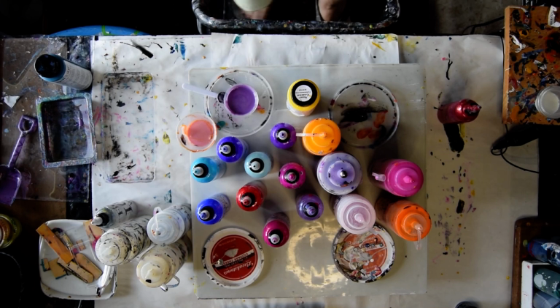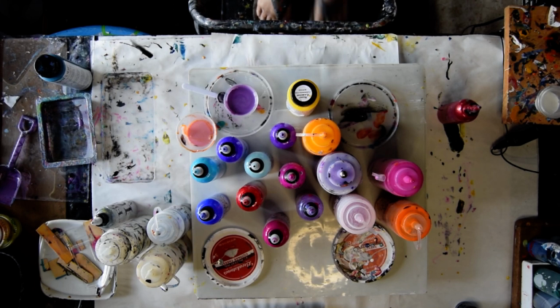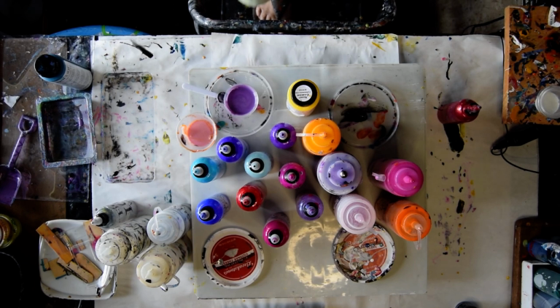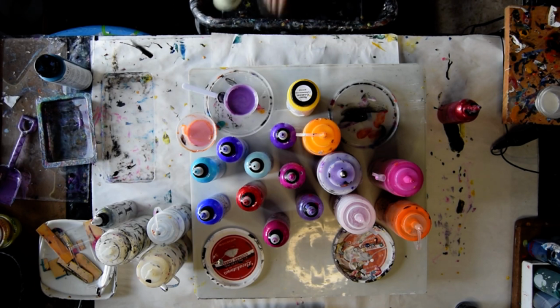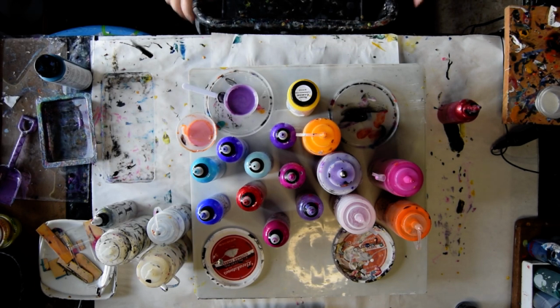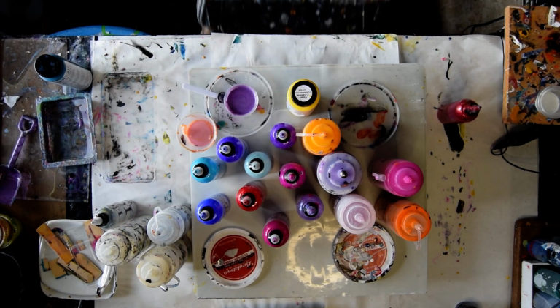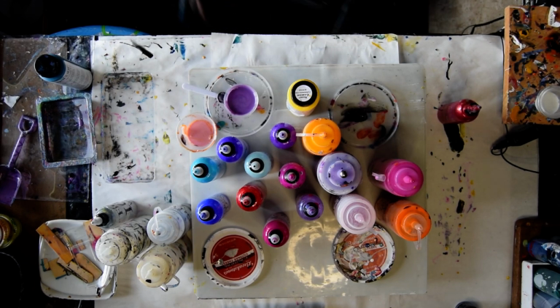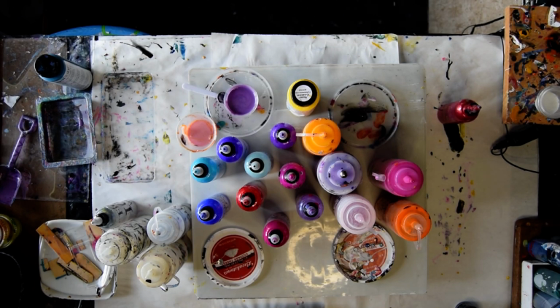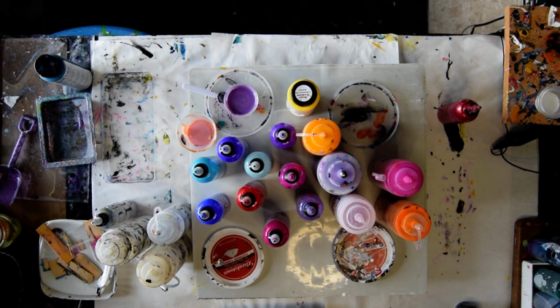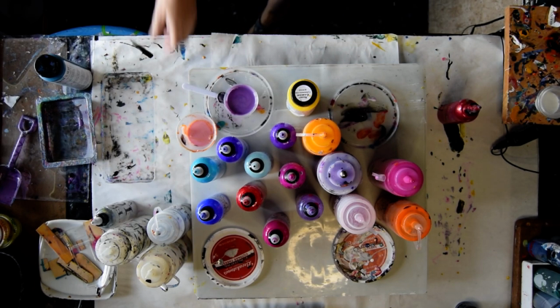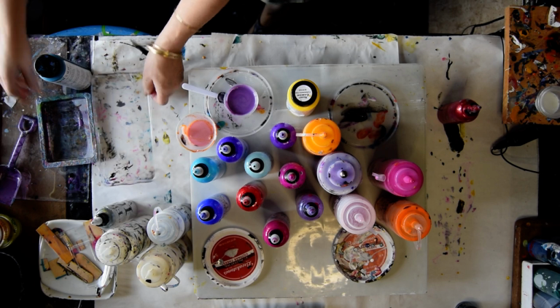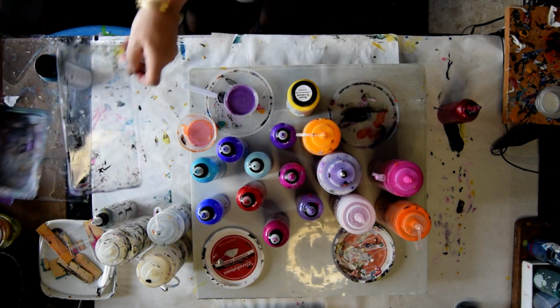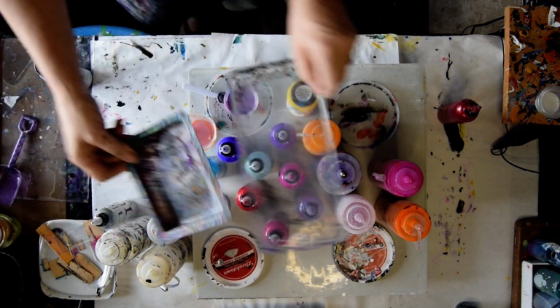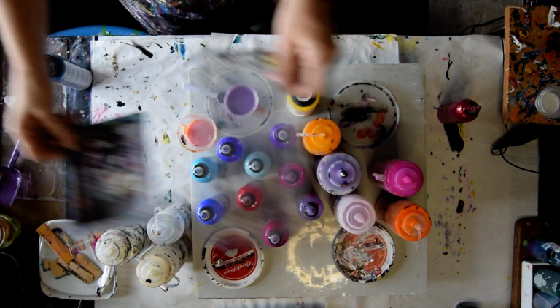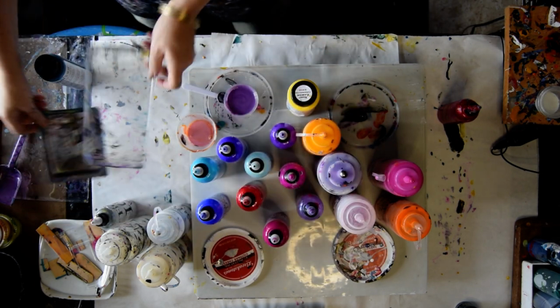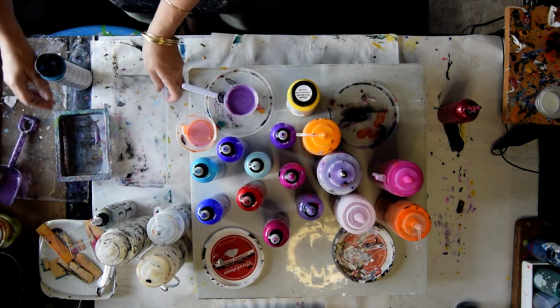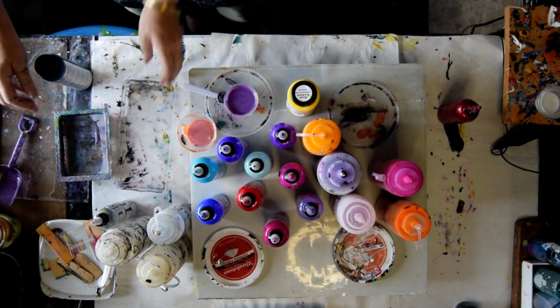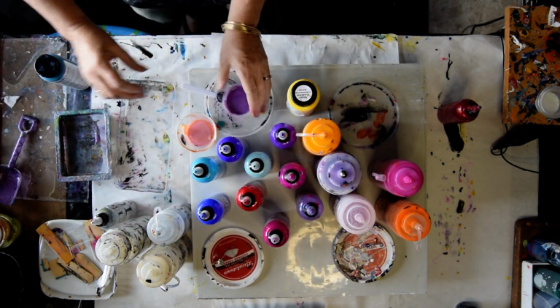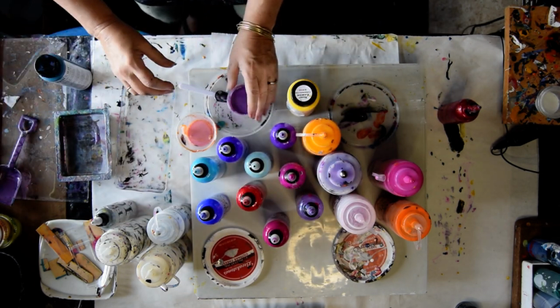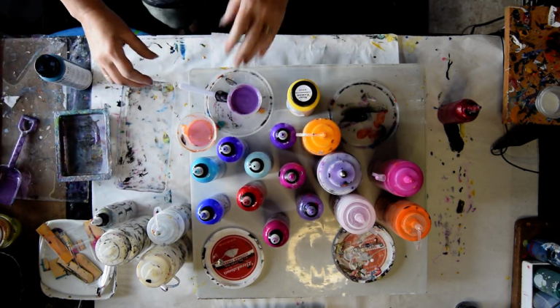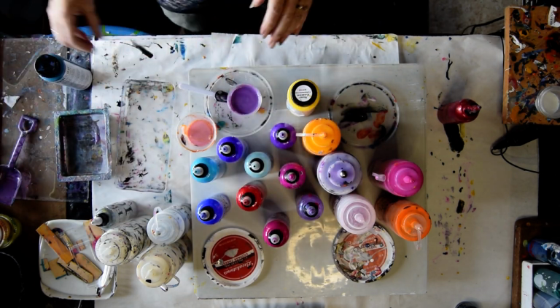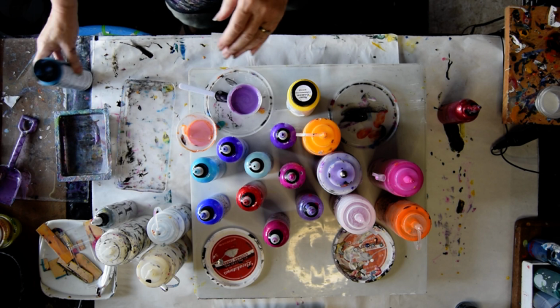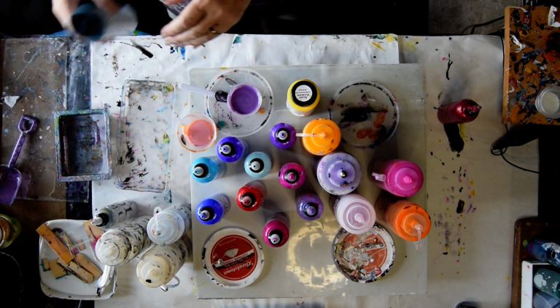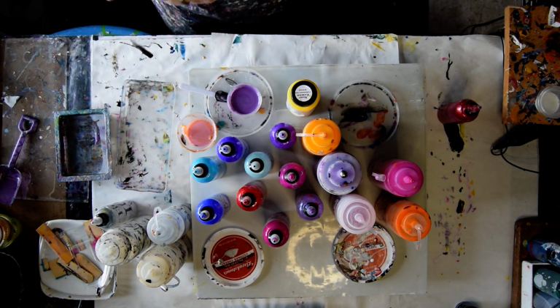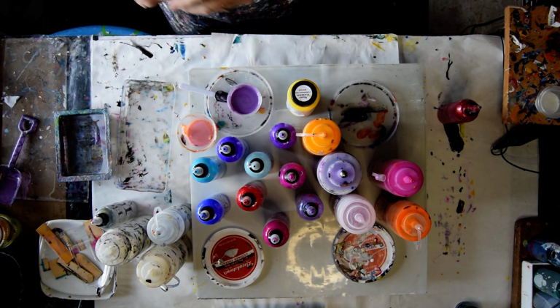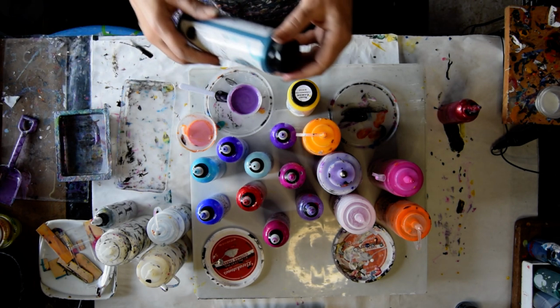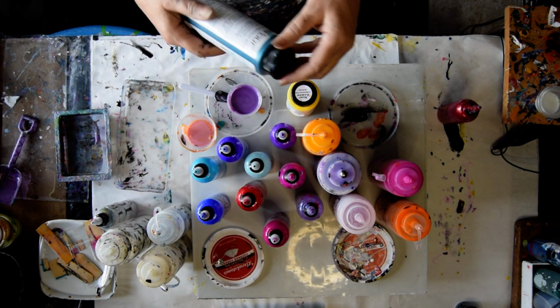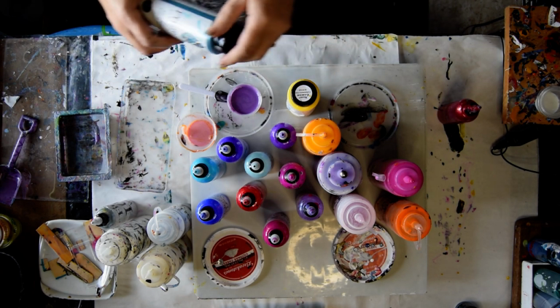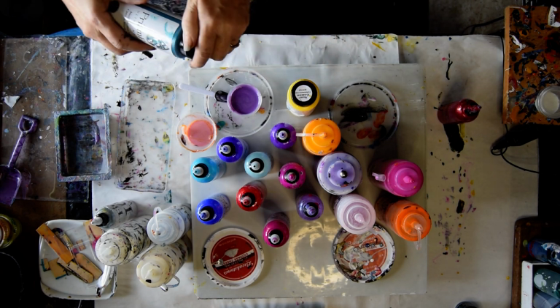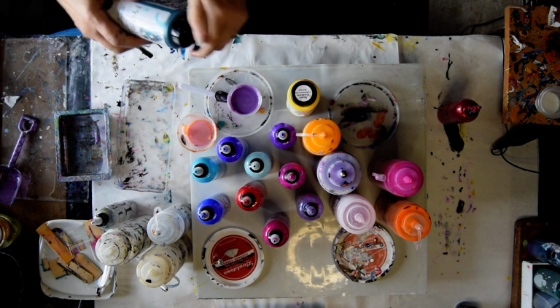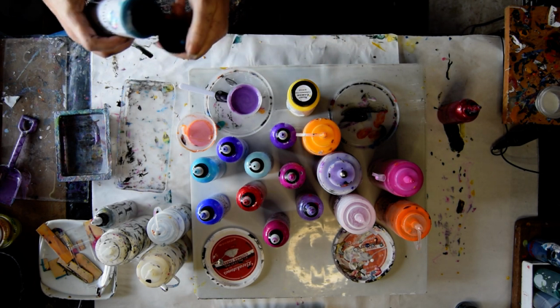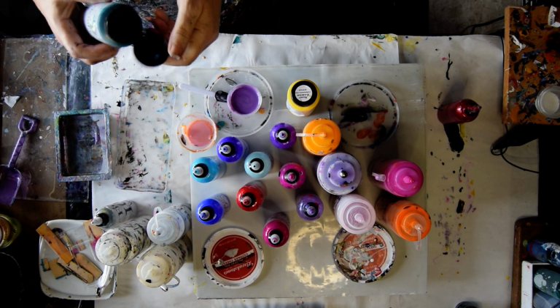Hello again. It's Priscilla Batzel in Spring Hill, Florida at Expressionist Studio Gallery with a couple of containers to put paint into and some leftover paints and some paints that are in containers that should be used up so that I can move on to the larger ones.